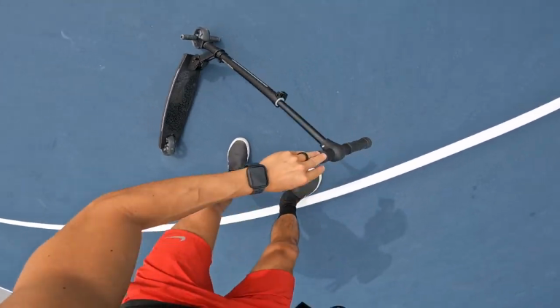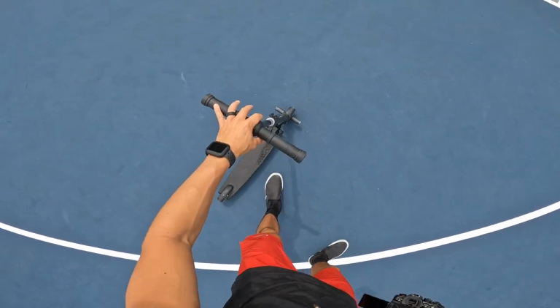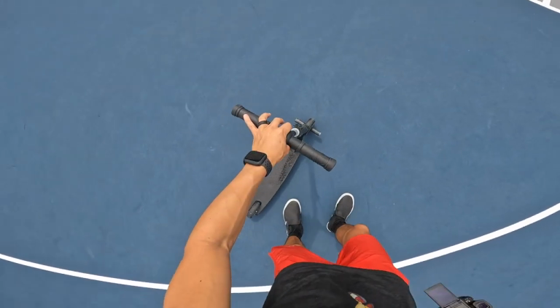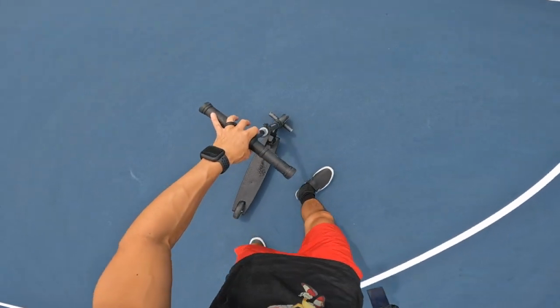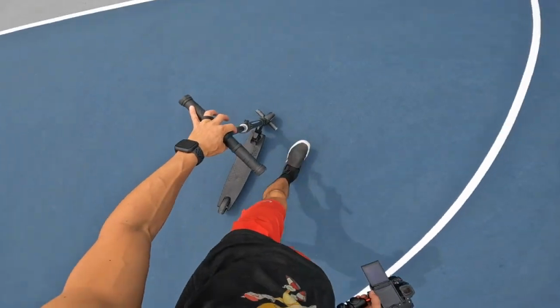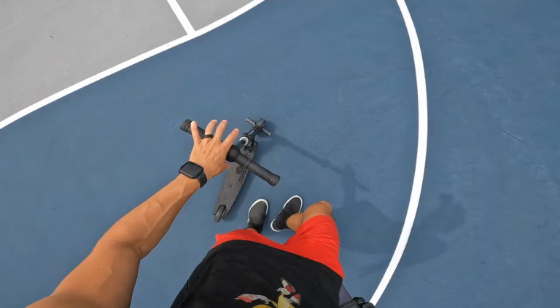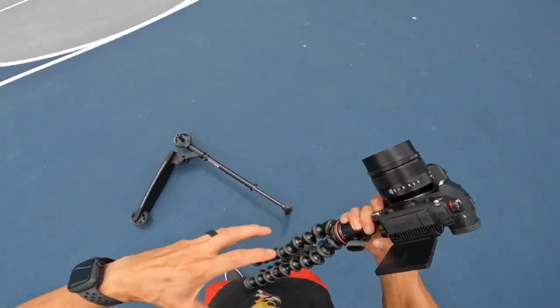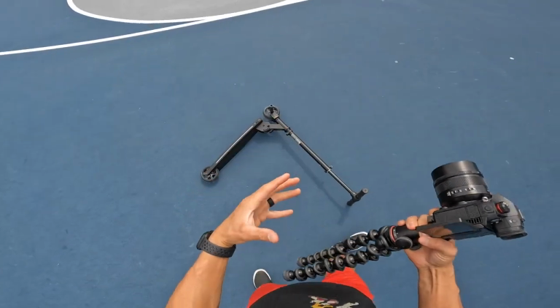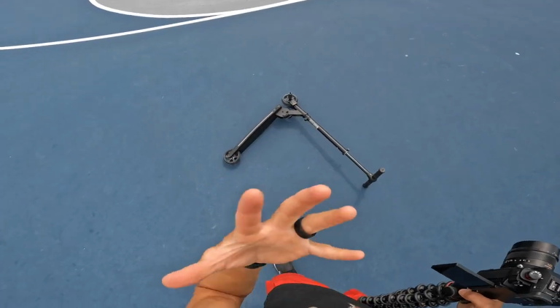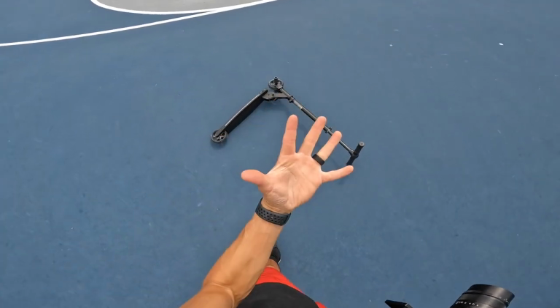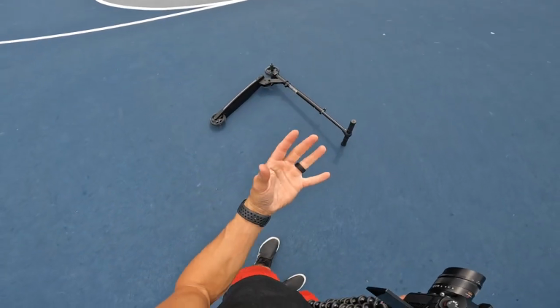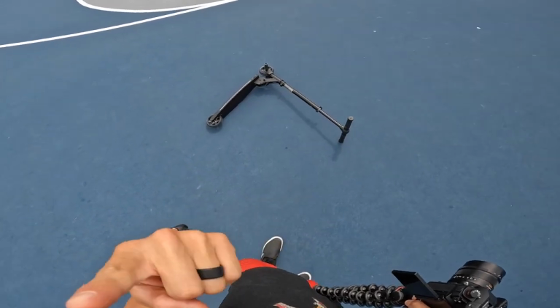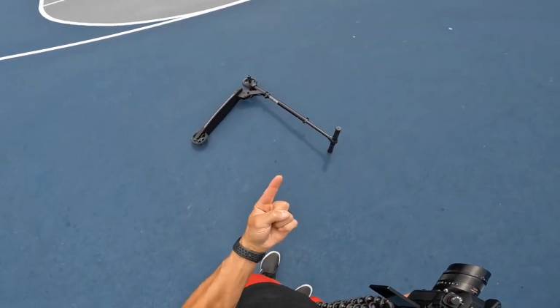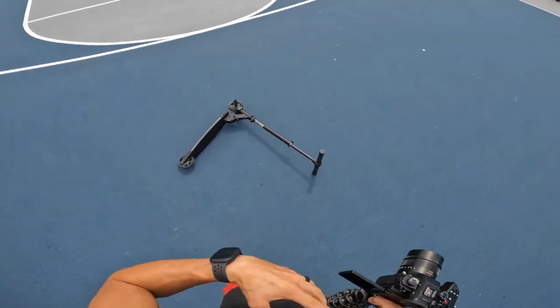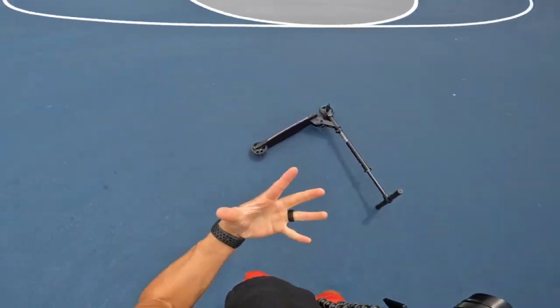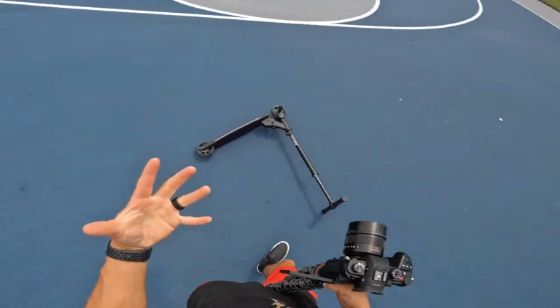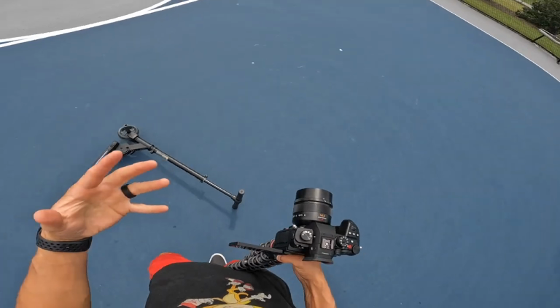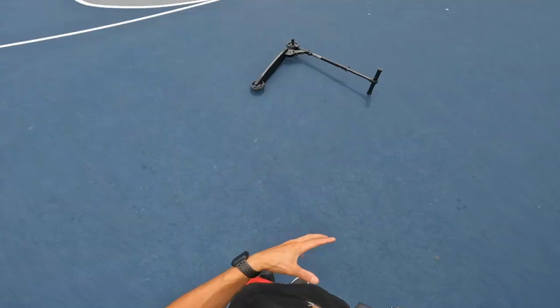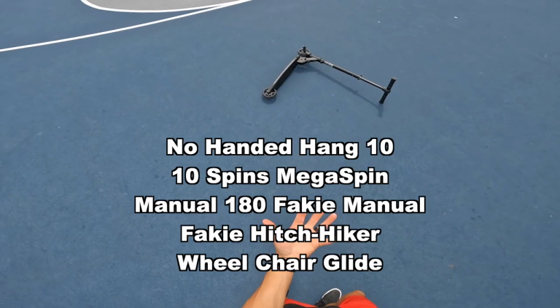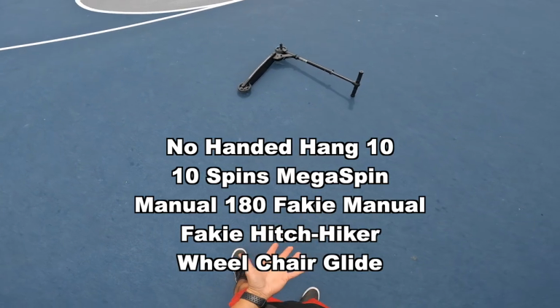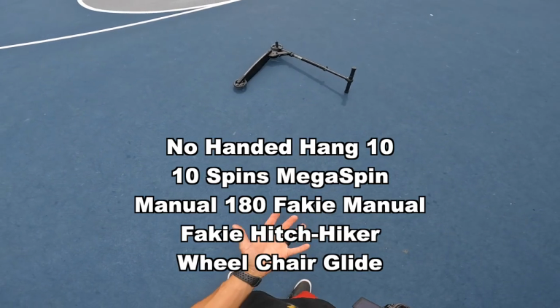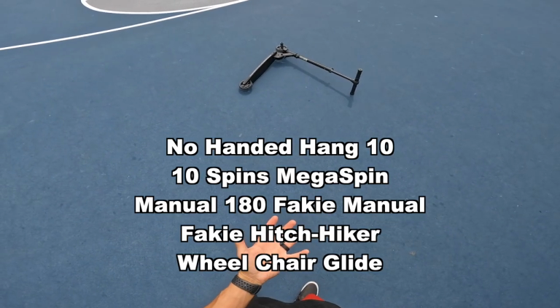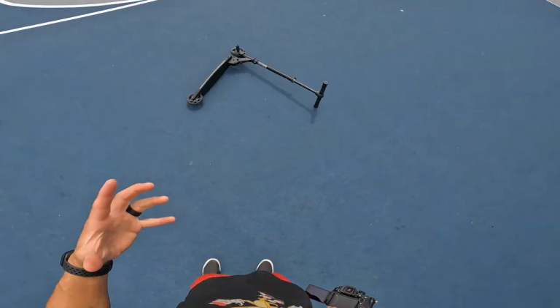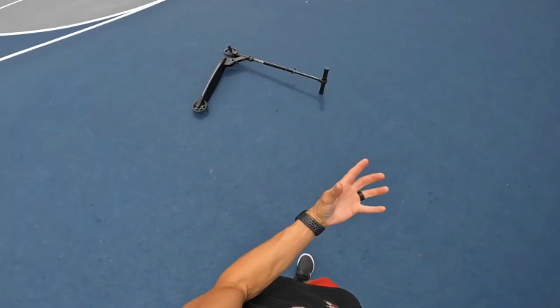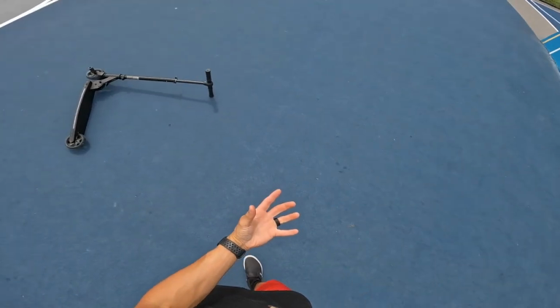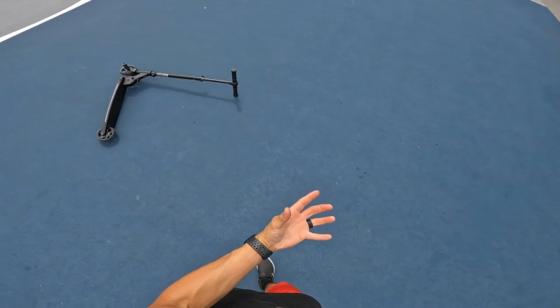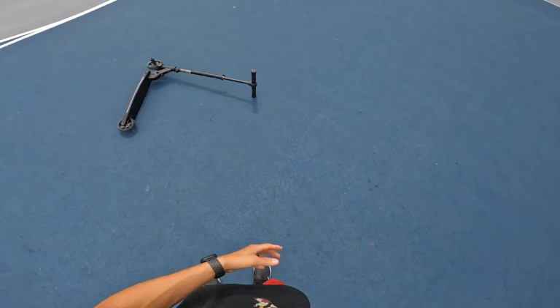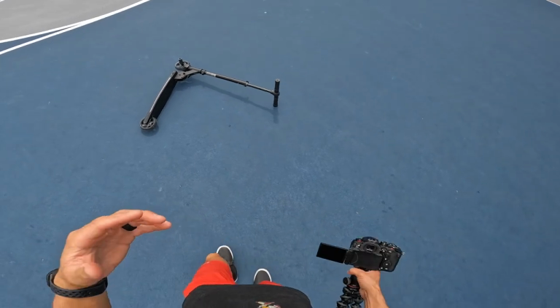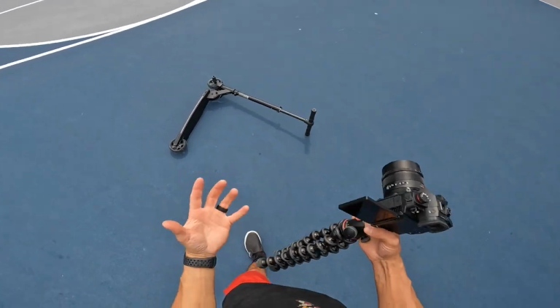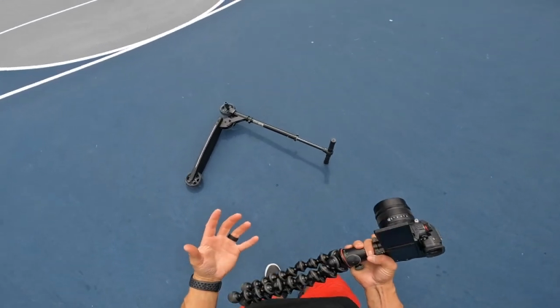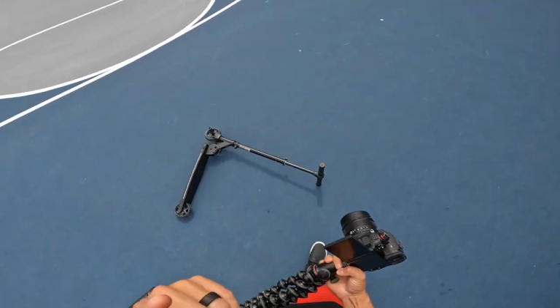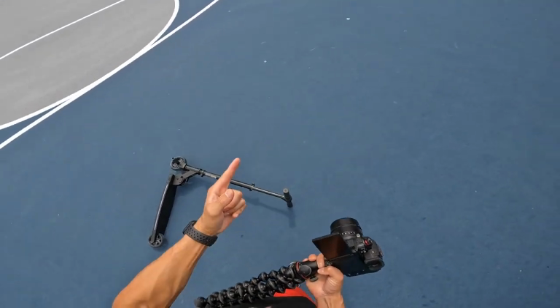Forty-dollar custom Walmart scooter. The challenge today is to do five tricks and a brand new trick that I called out before we started. We'll be doing these five tricks on screen, plus hopefully a brand new trick — six tricks total. Let's go.